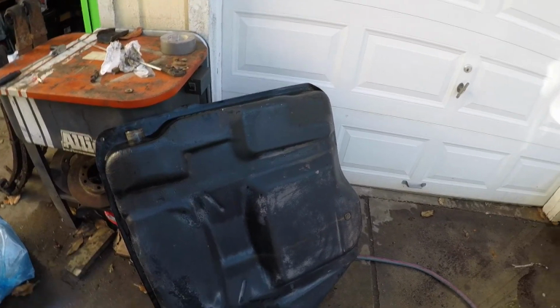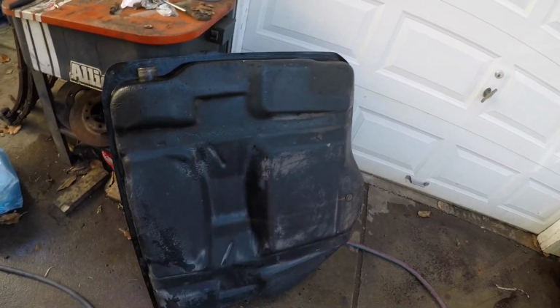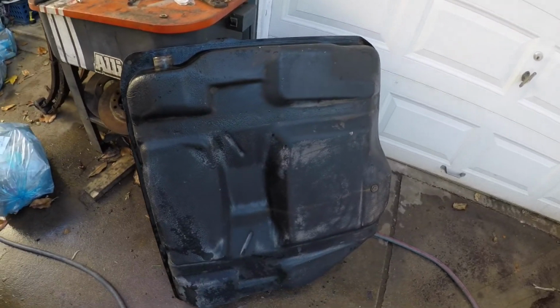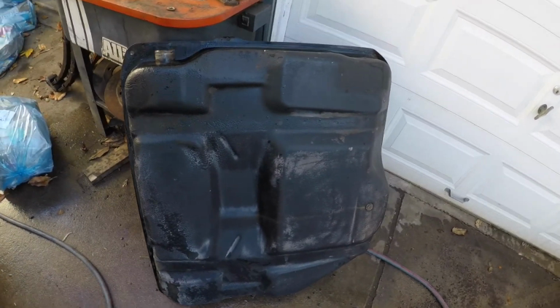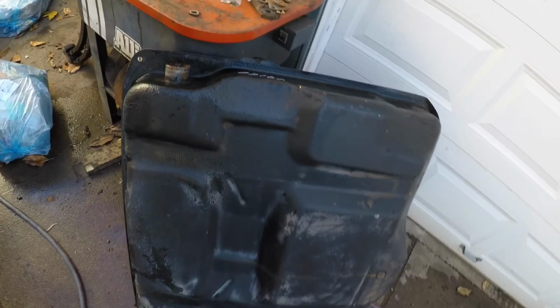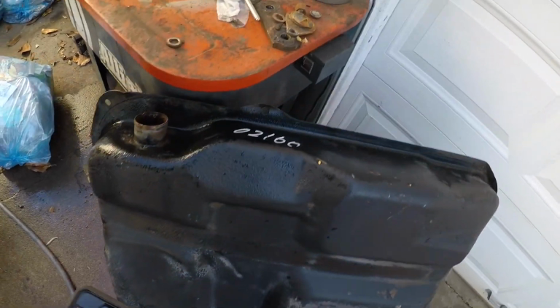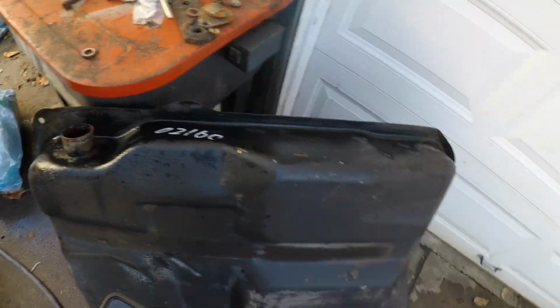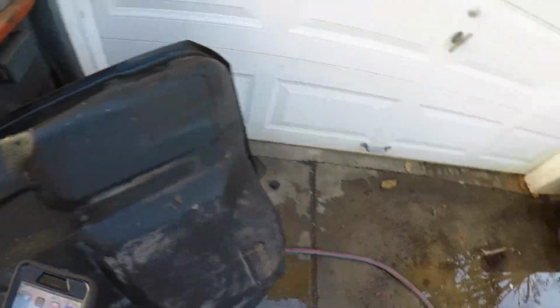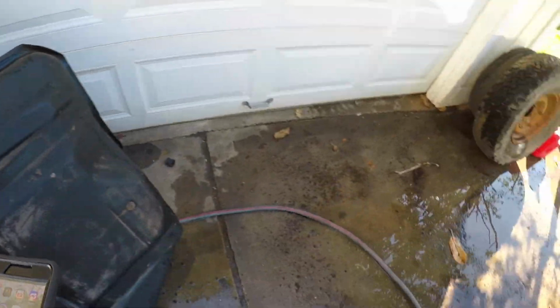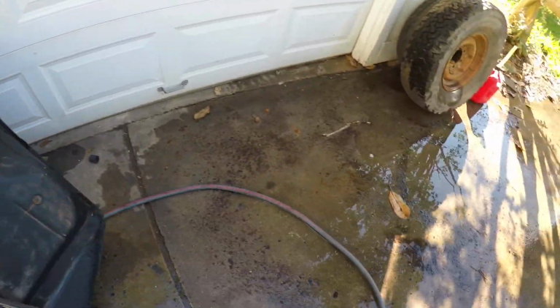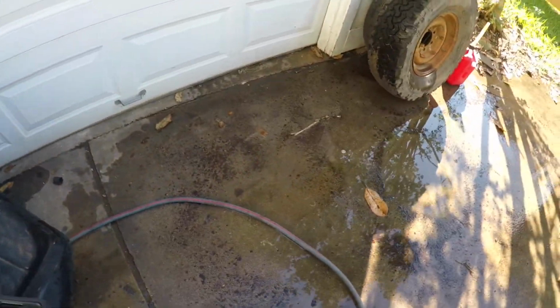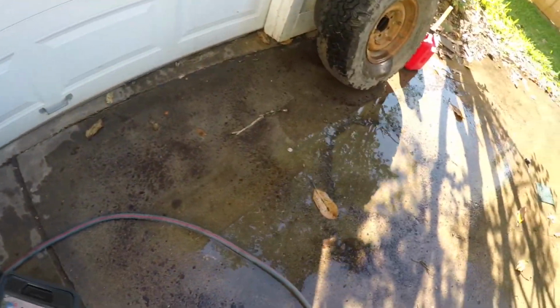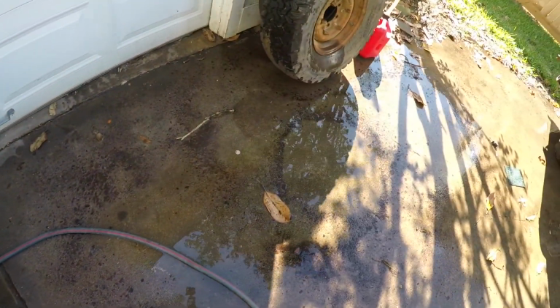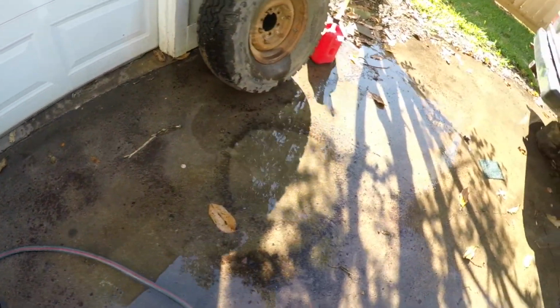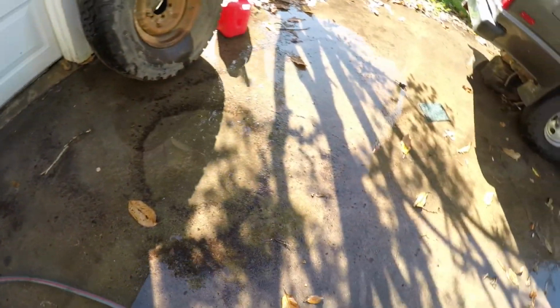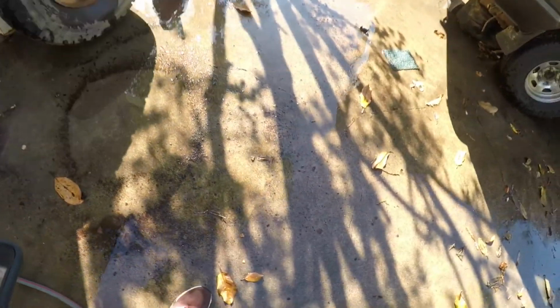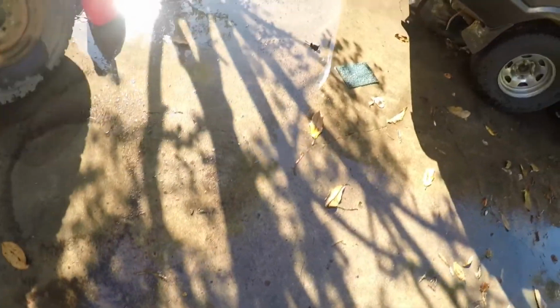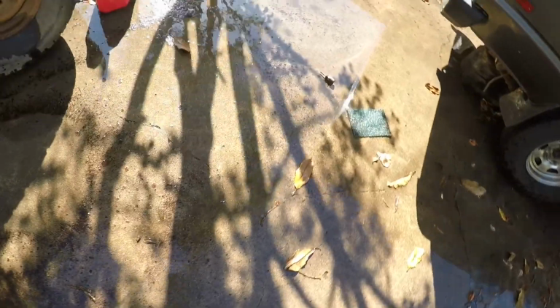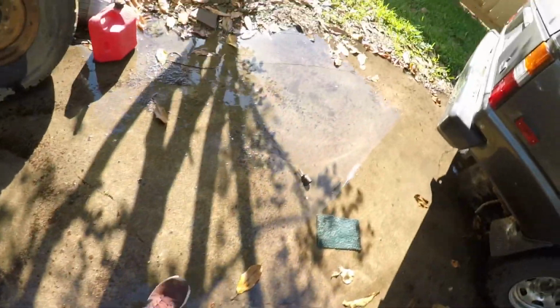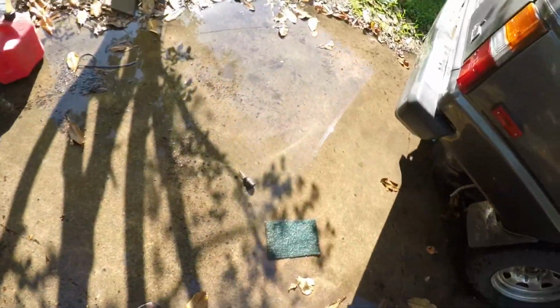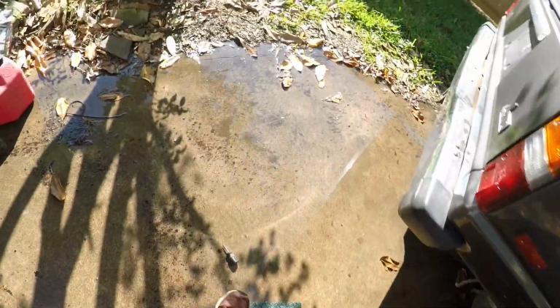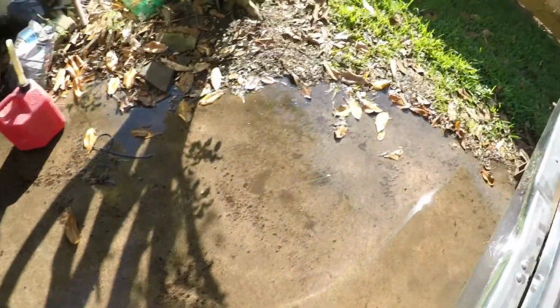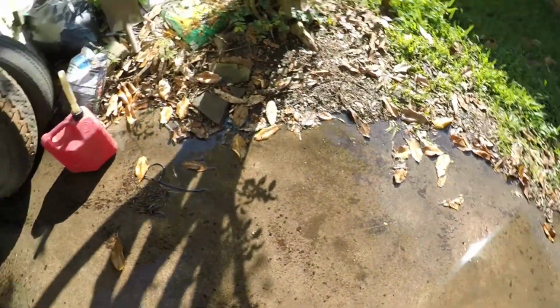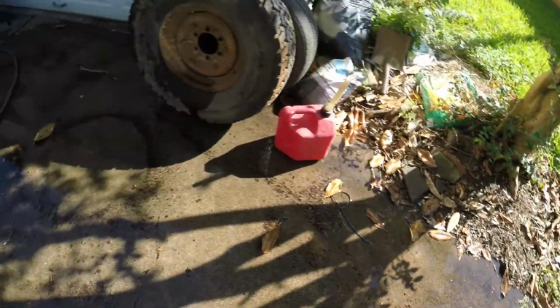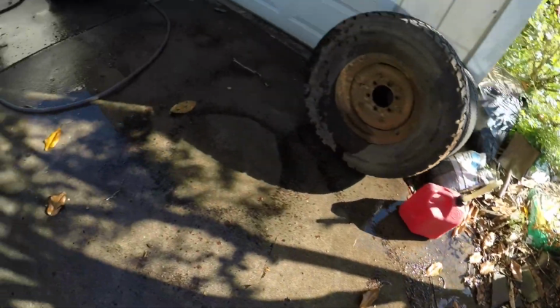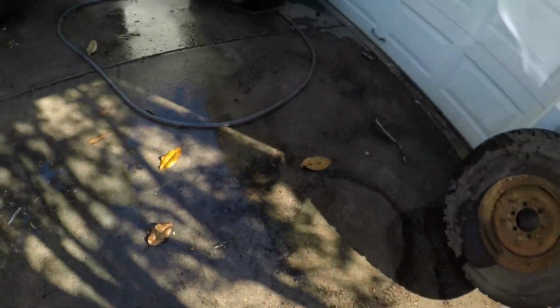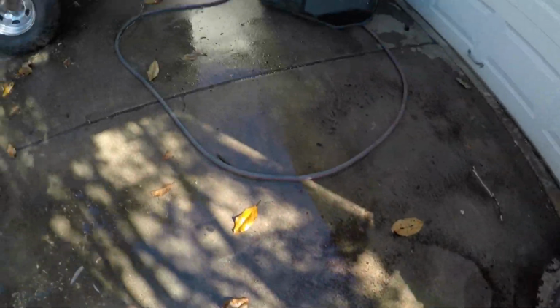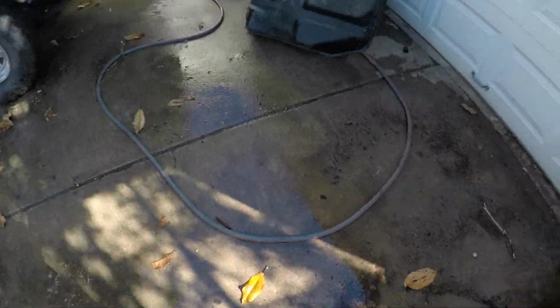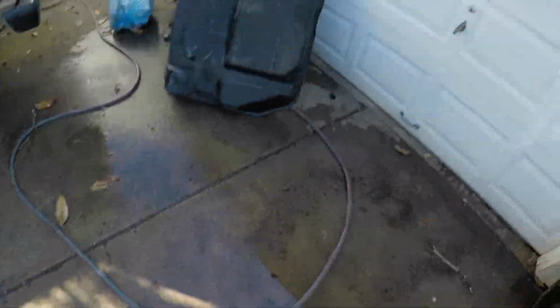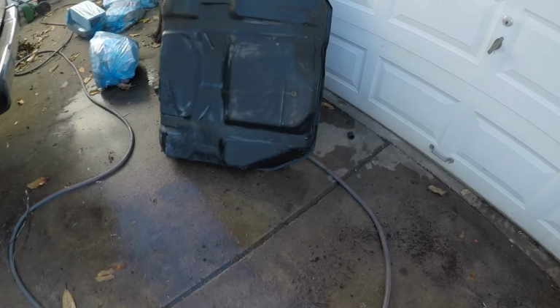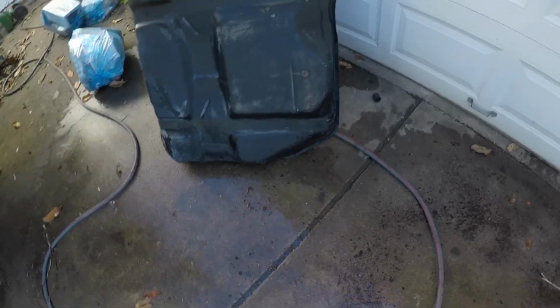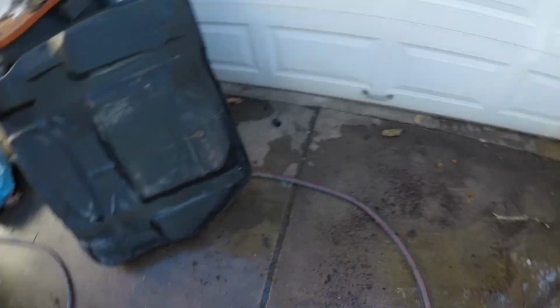I've done a few more rounds of rolling it around, shaking it, and dumping it out of the filler. A lot of rust is still coming out, but I still have hope — I'm gonna do it more and report back.